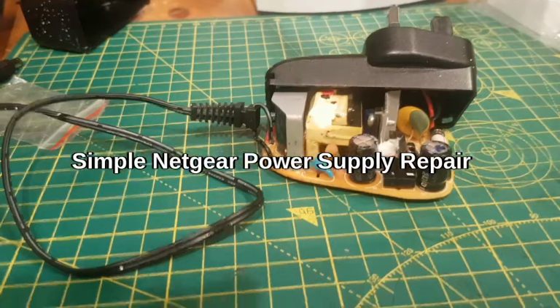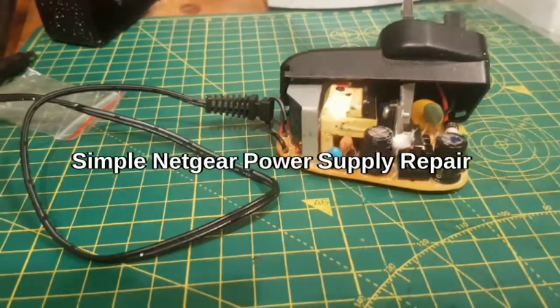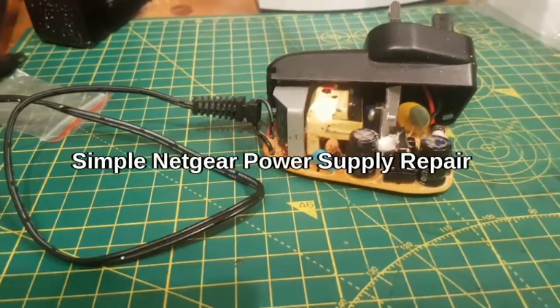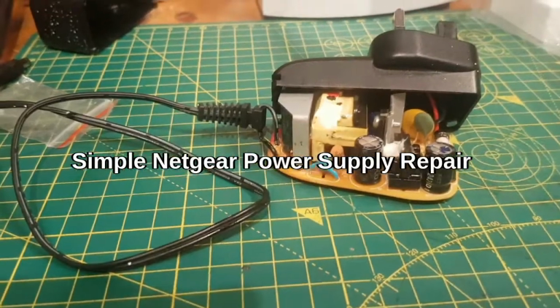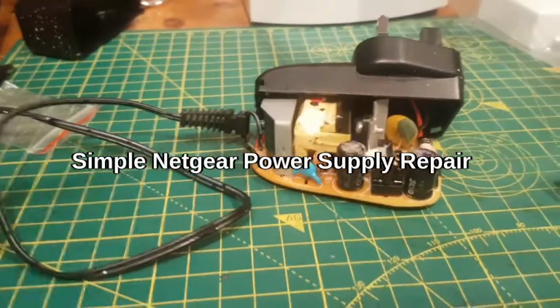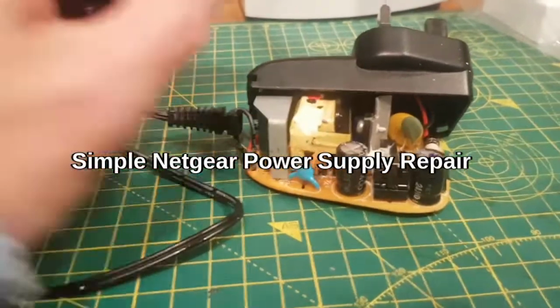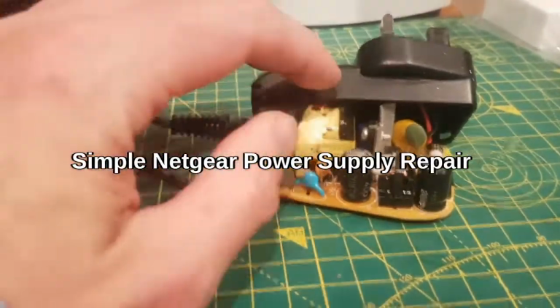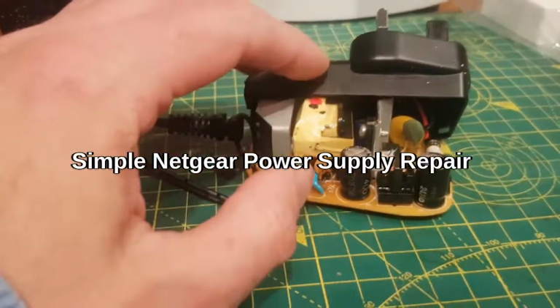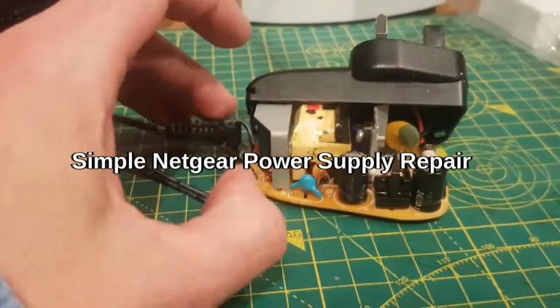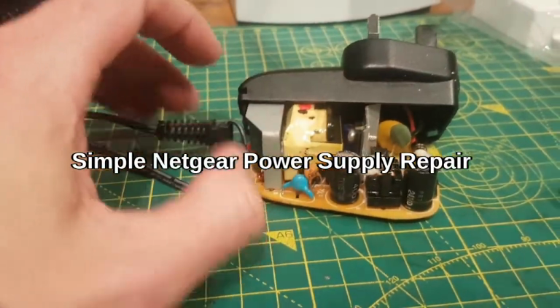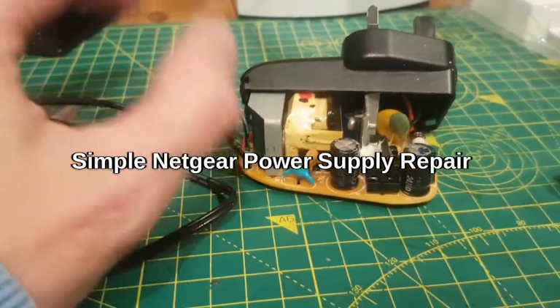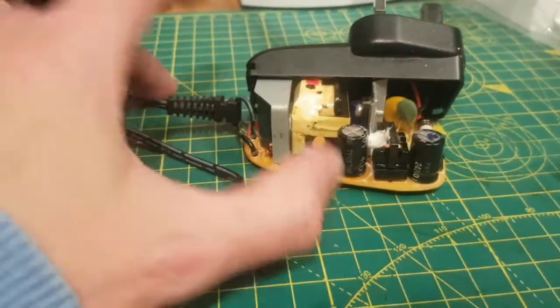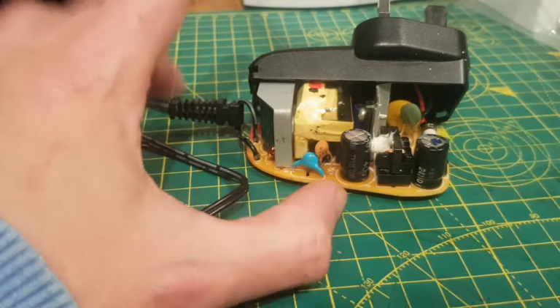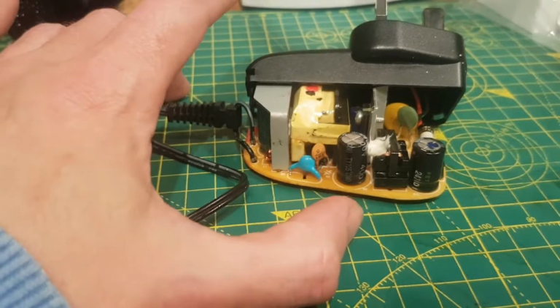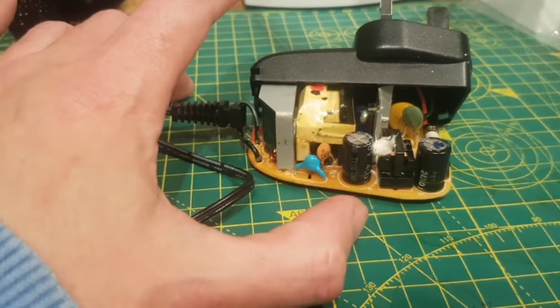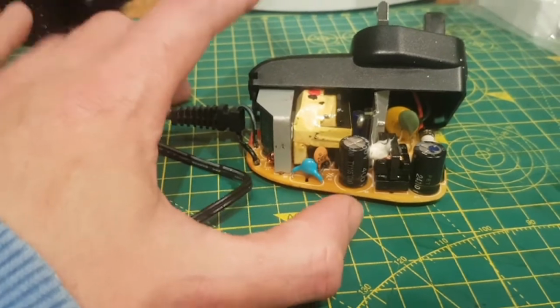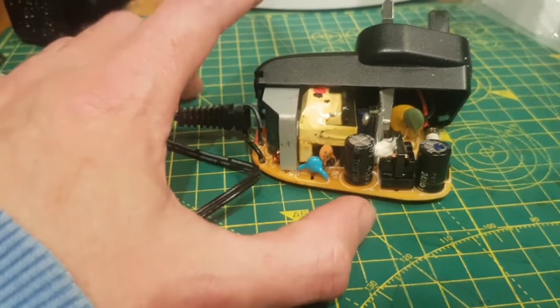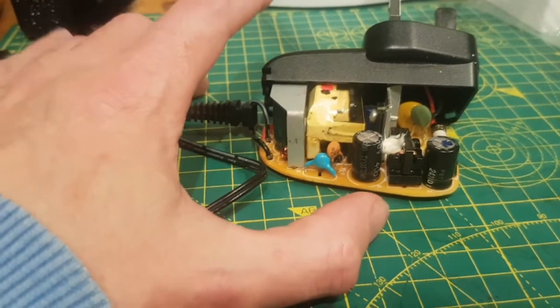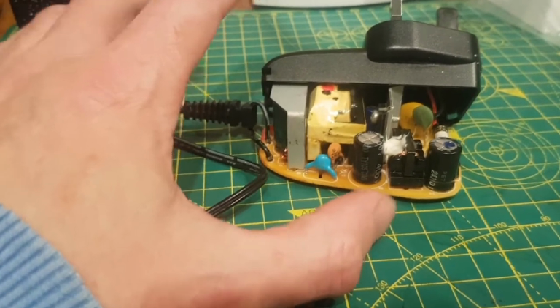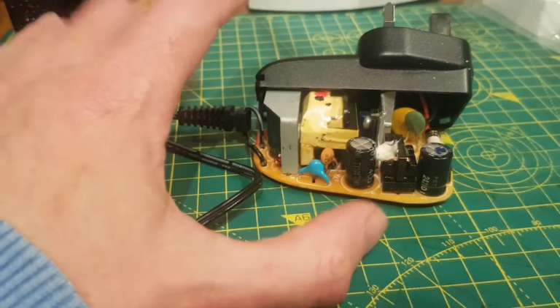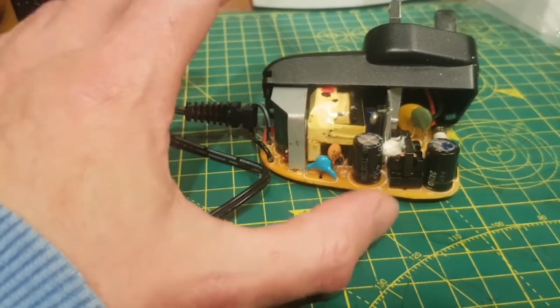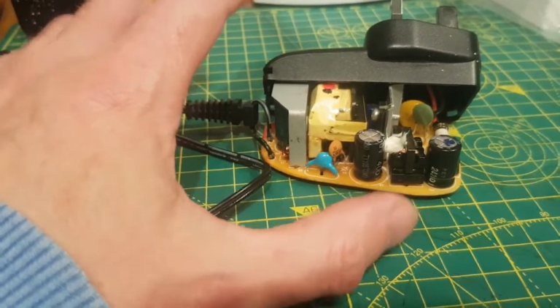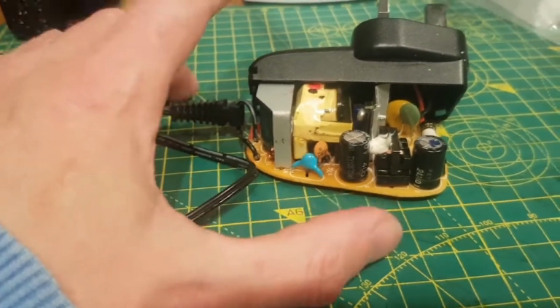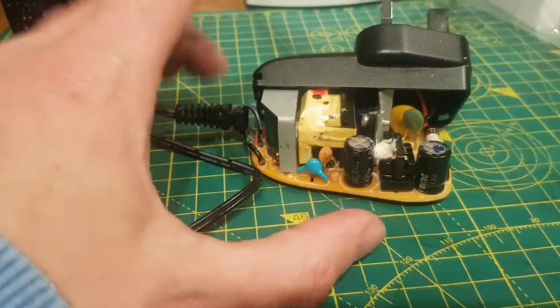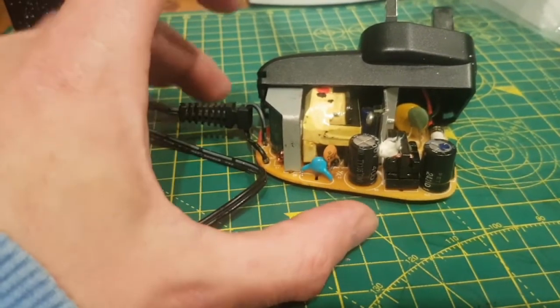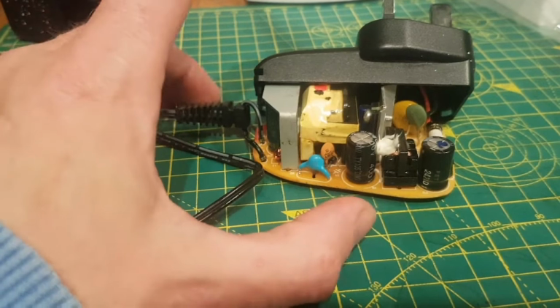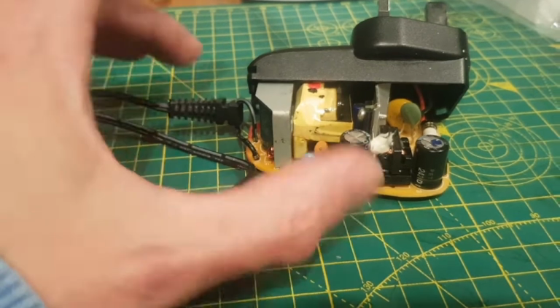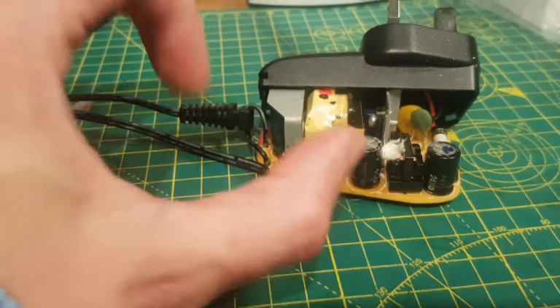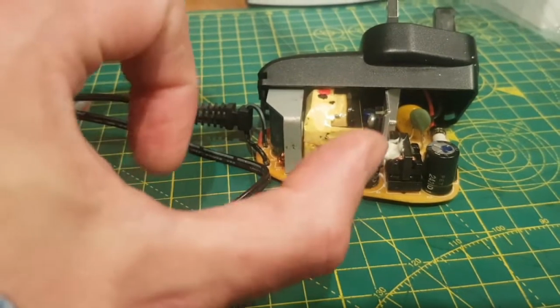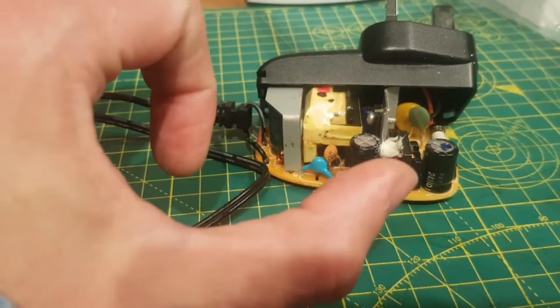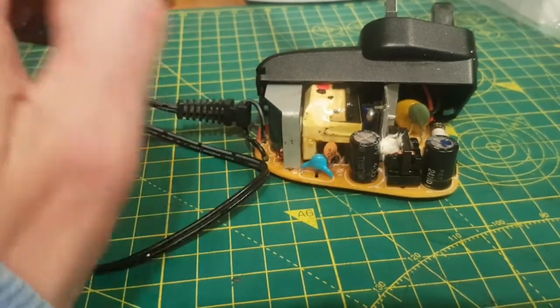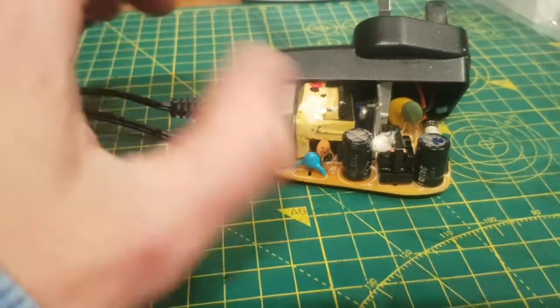This is going to be a quick video of a repair to a power supply. This is off a Virgin cable modem or router. I'm going to show you how I repaired it — it was very simple. It was just one cap in this case.